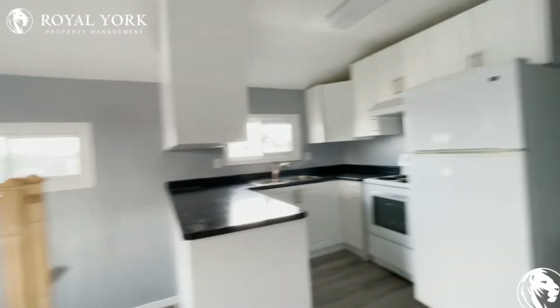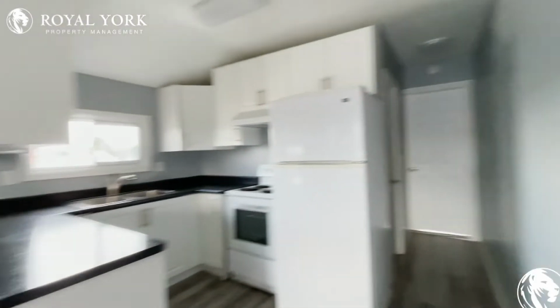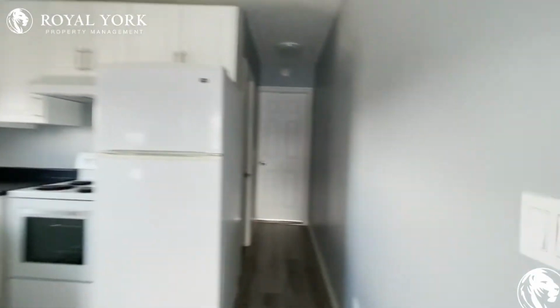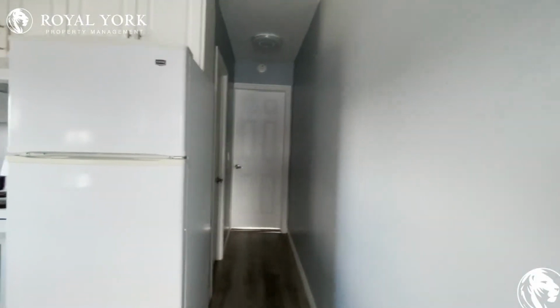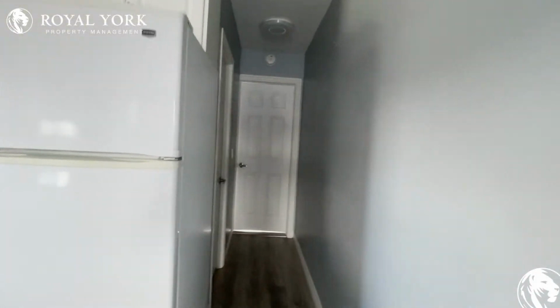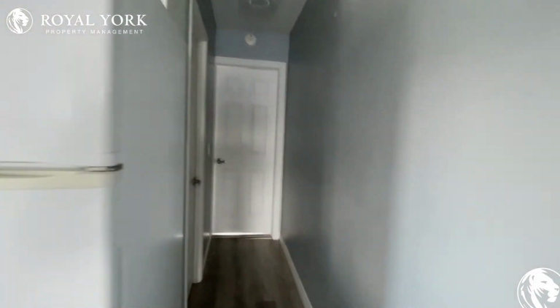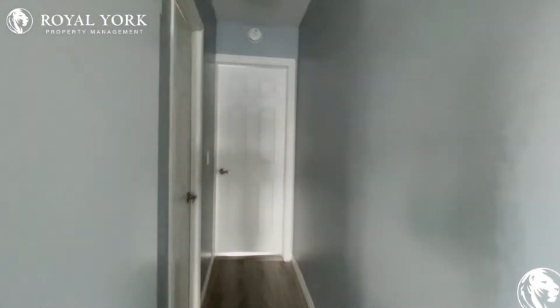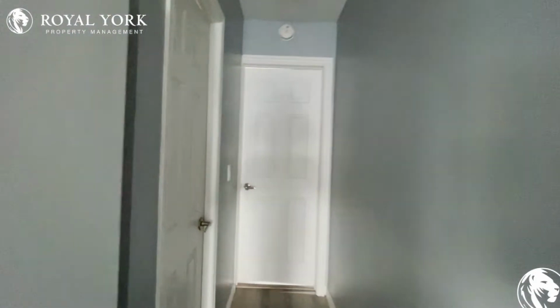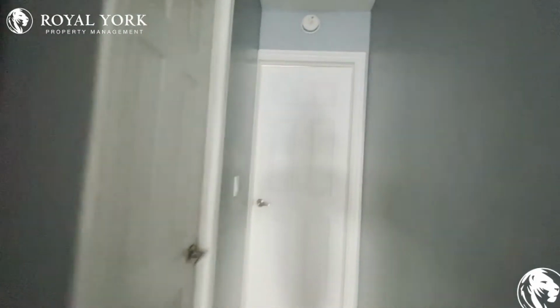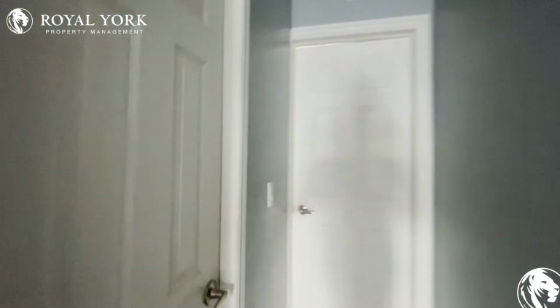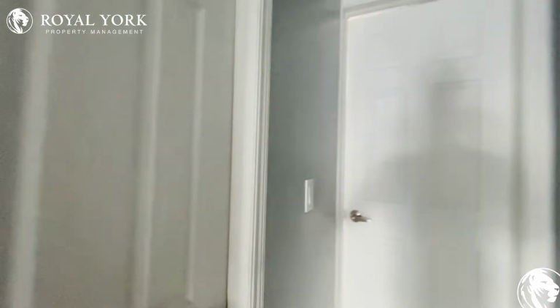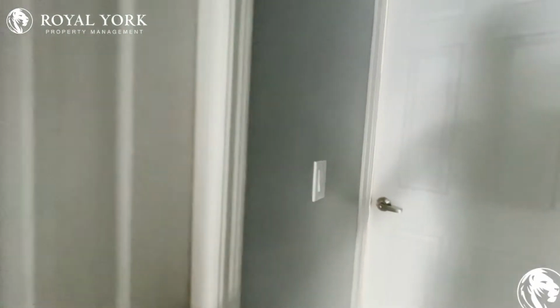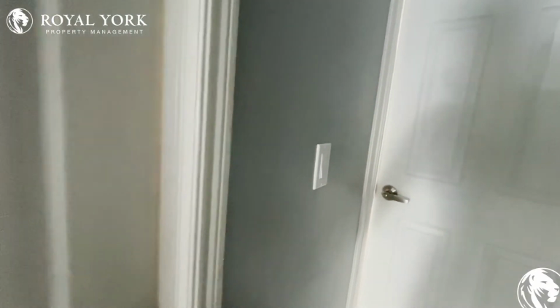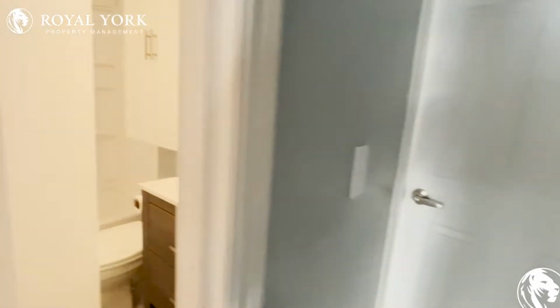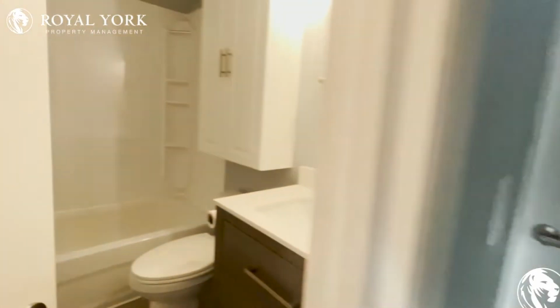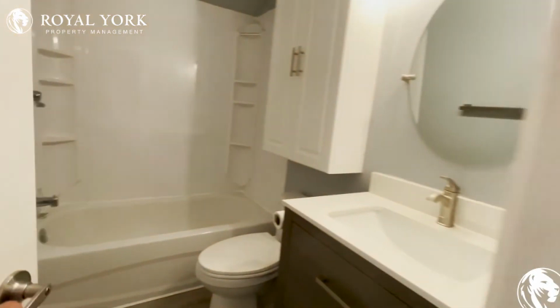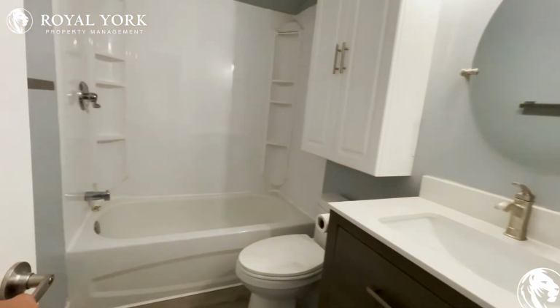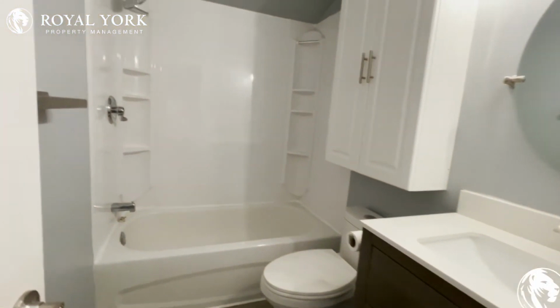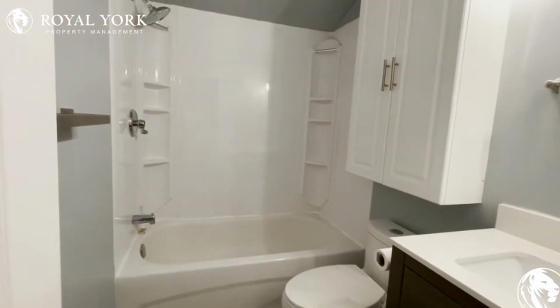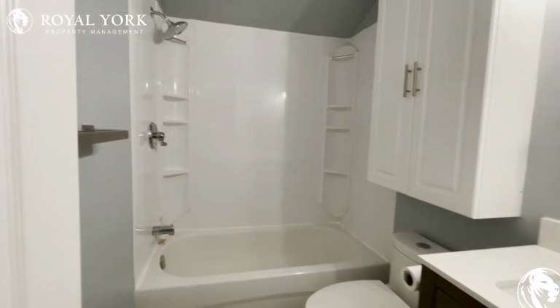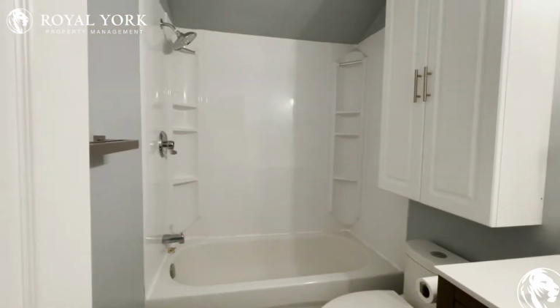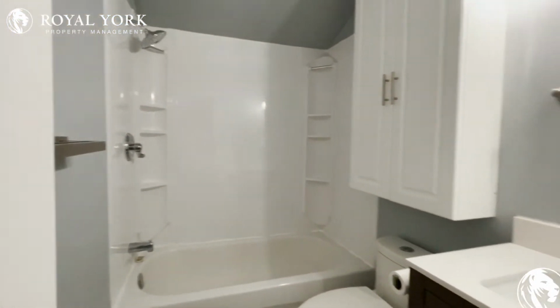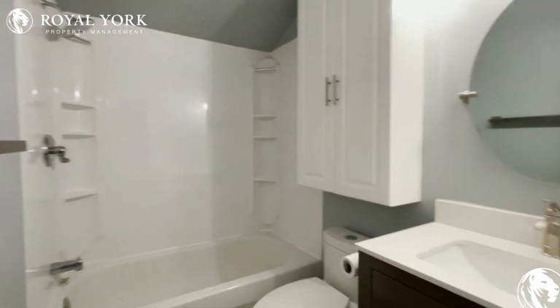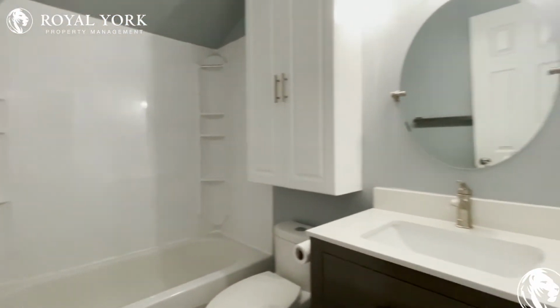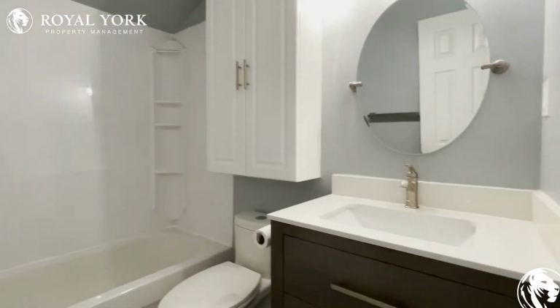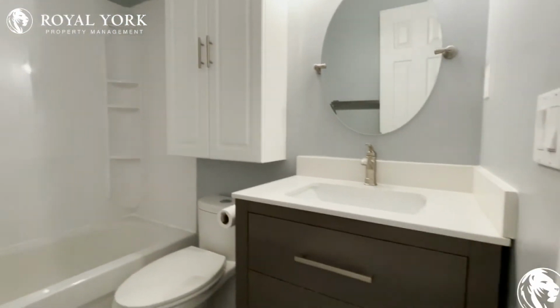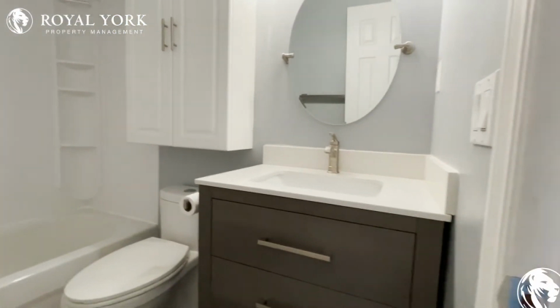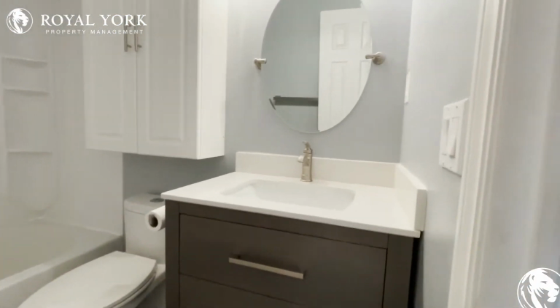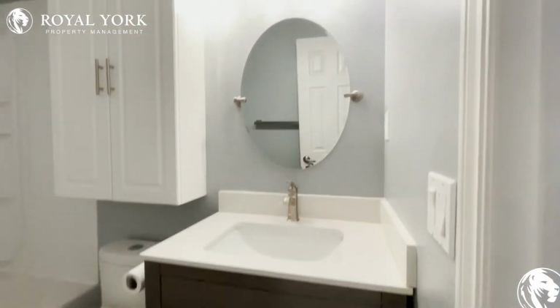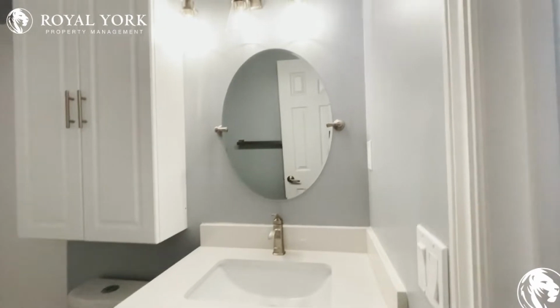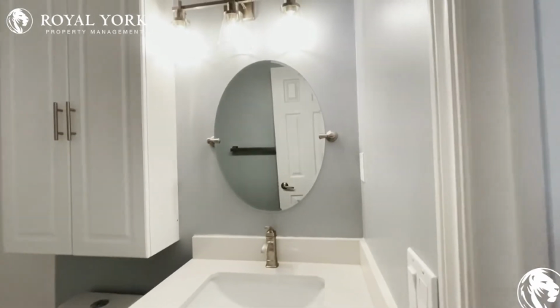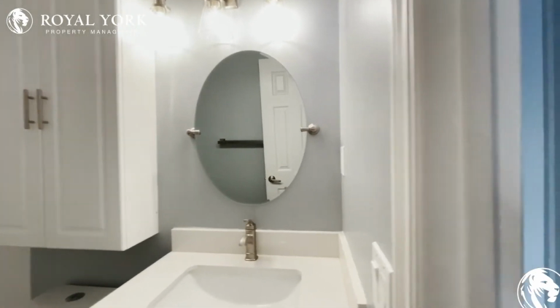Moving along, on my left over here, we have the common area three-piece bathroom with a nice bathtub, shower head, and a beautiful upgraded vanity with a nice oval mirror in the back.